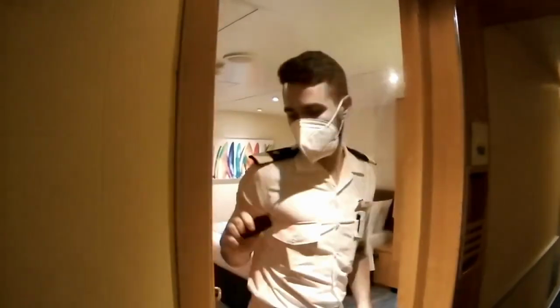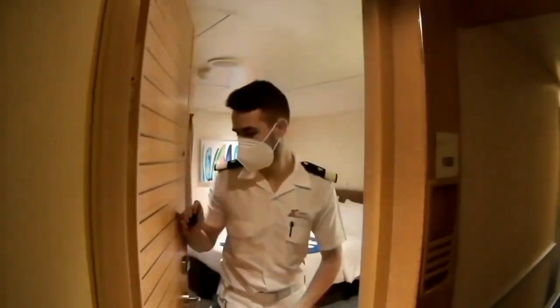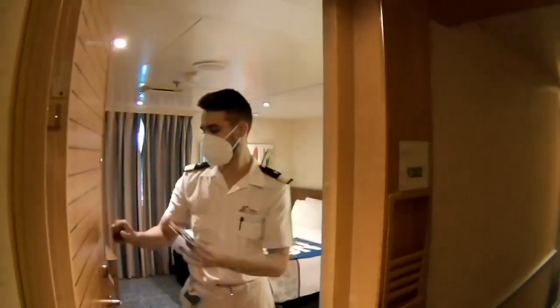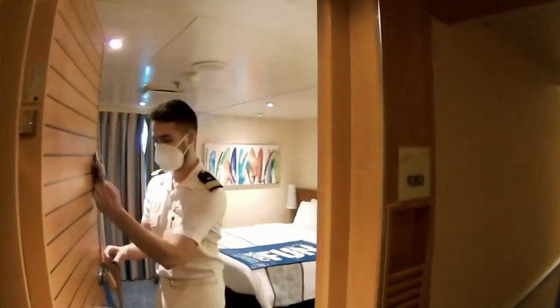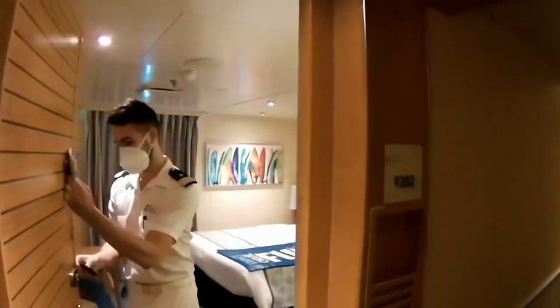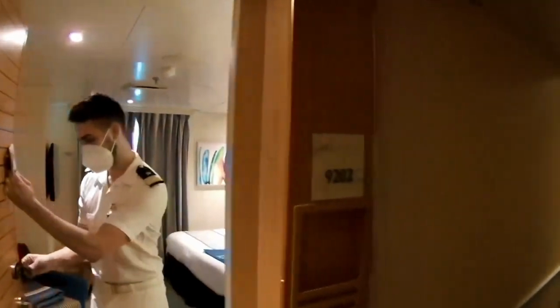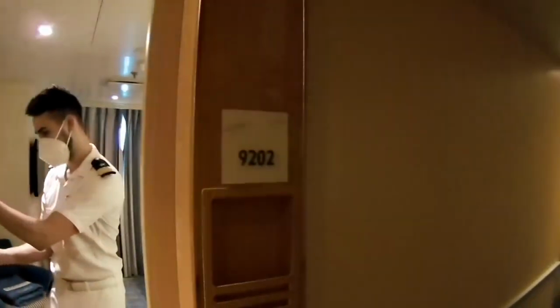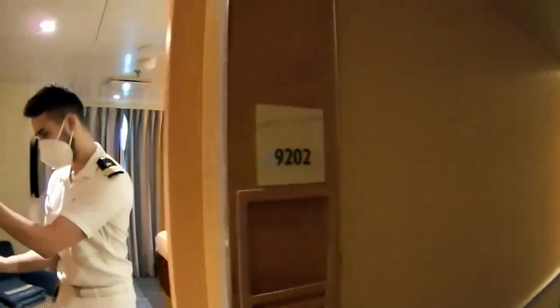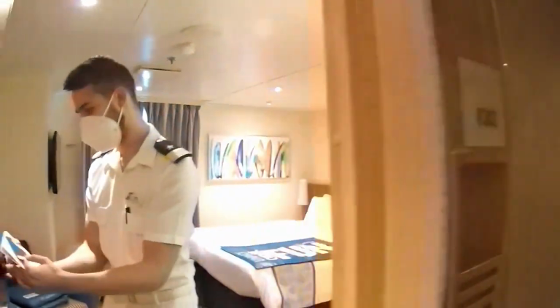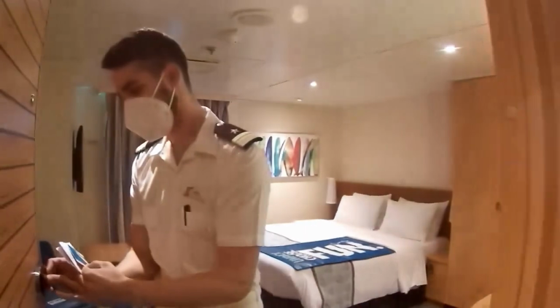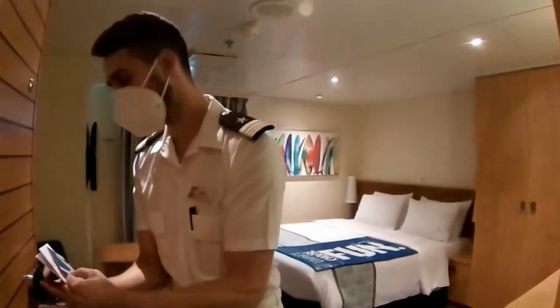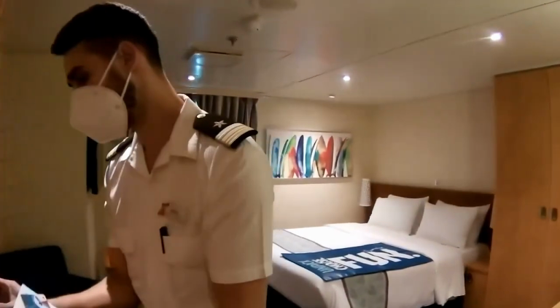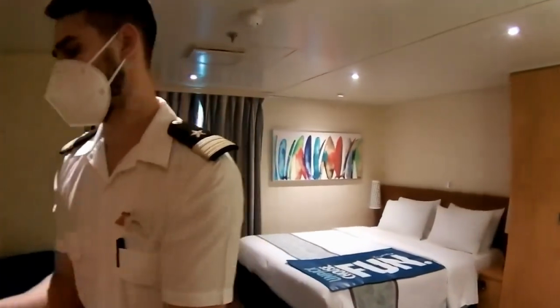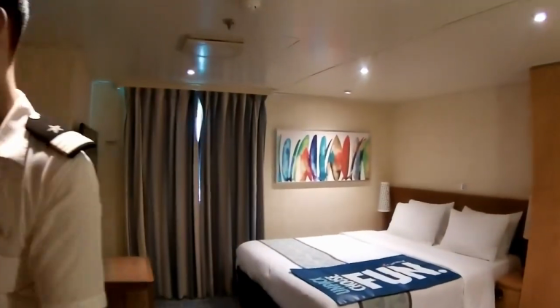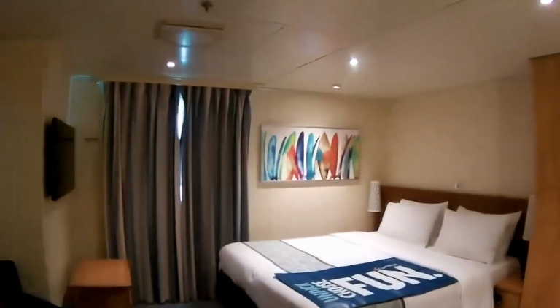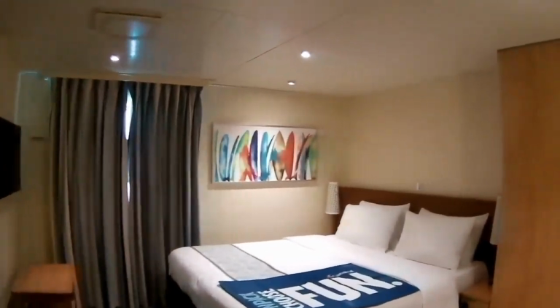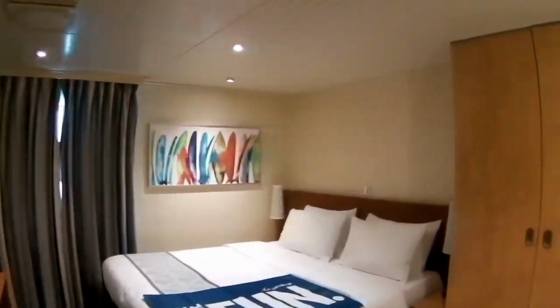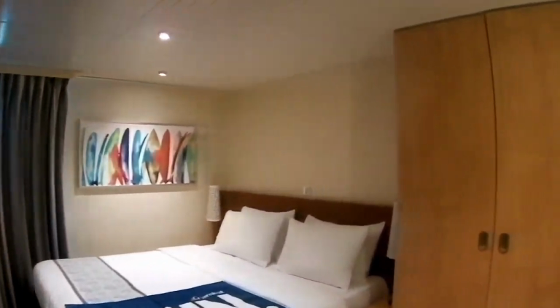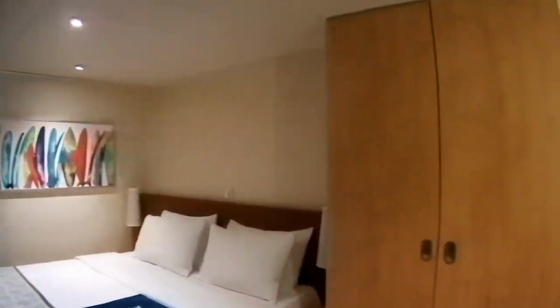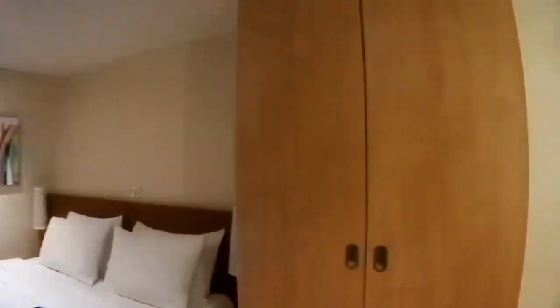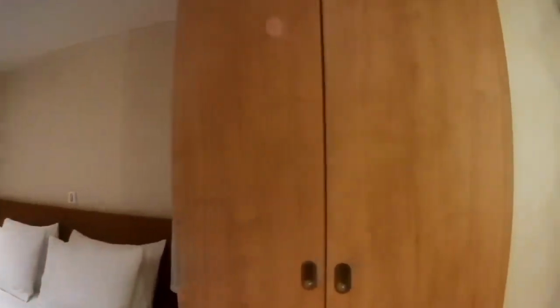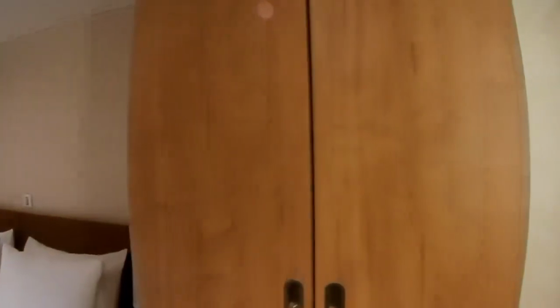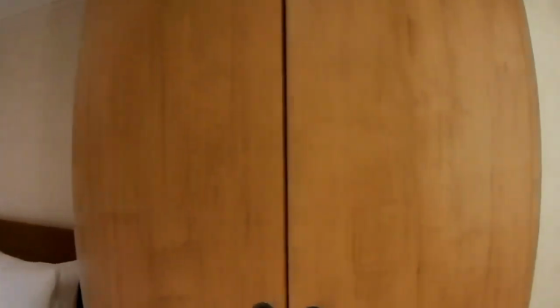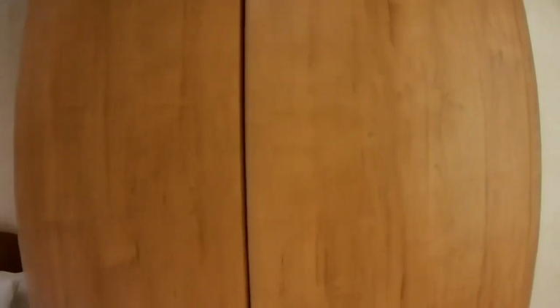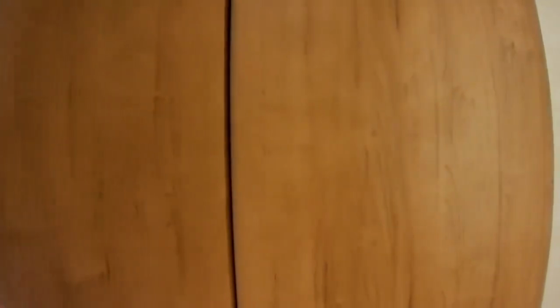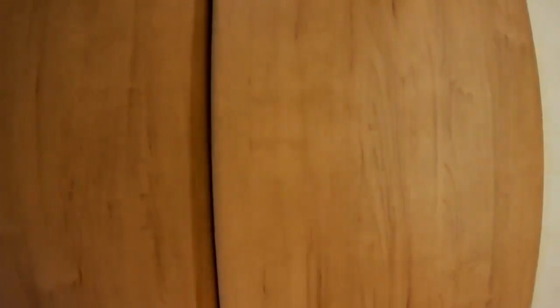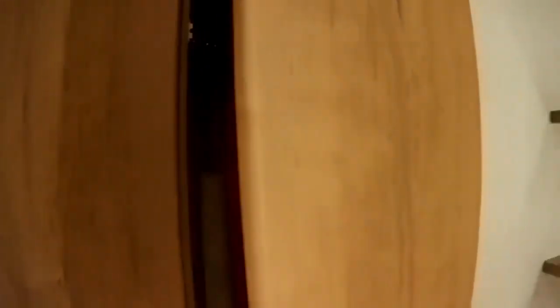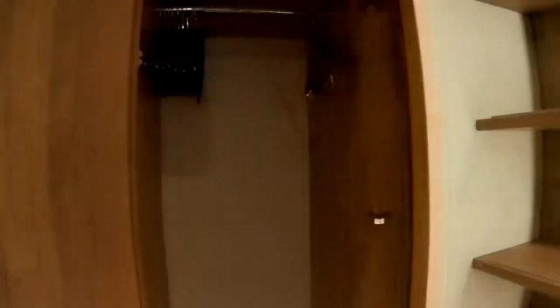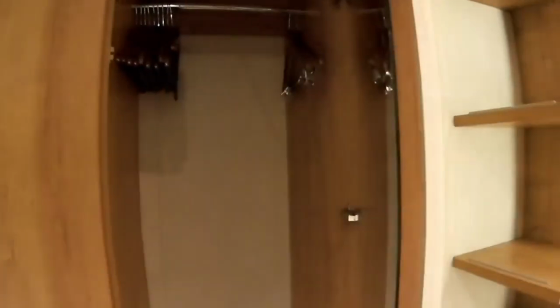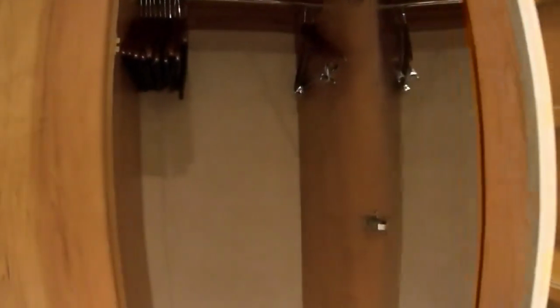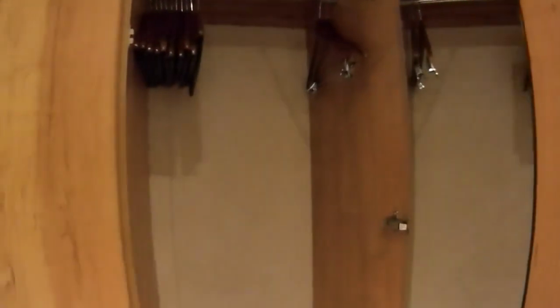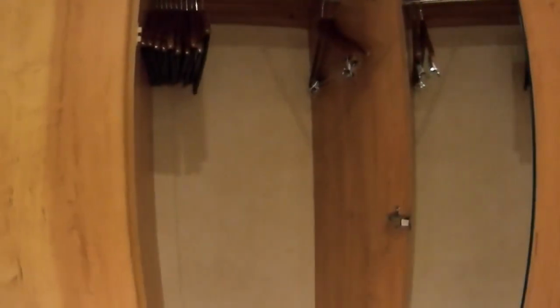This cabin is all the way forward on deck 9, and as we go in, you'll see that the cabin has a good space. The storage in the closets is good.